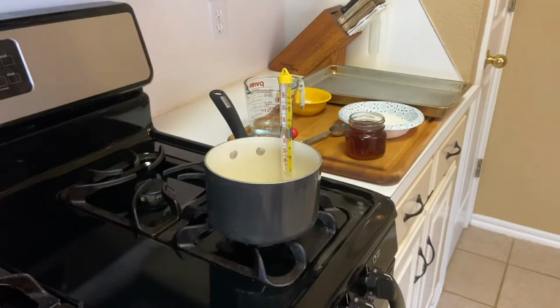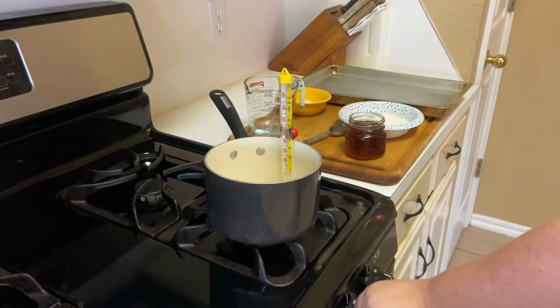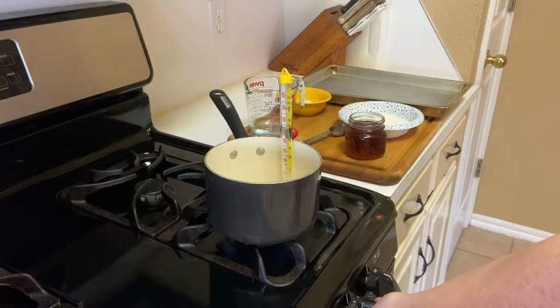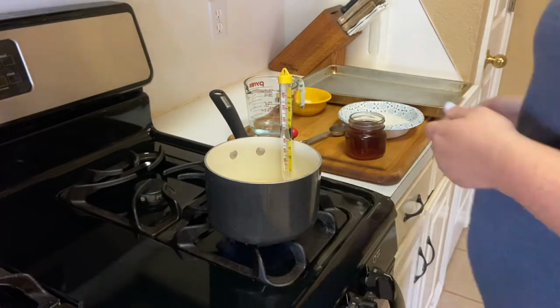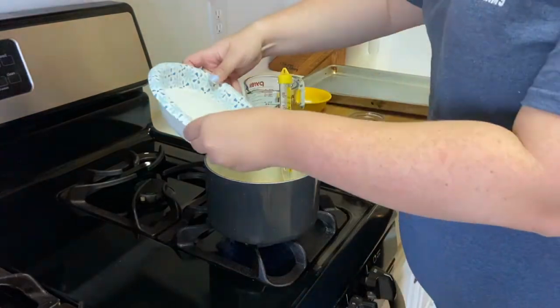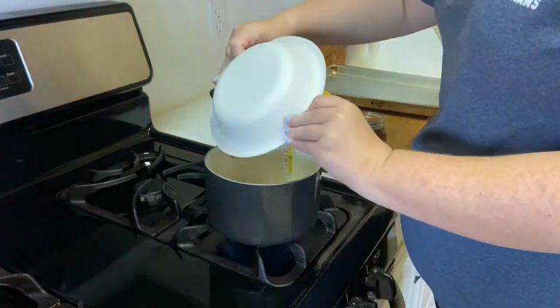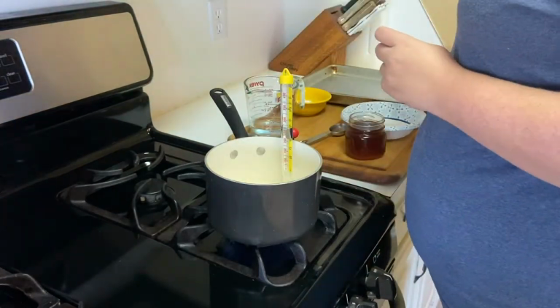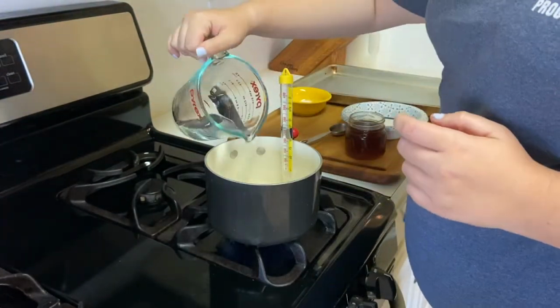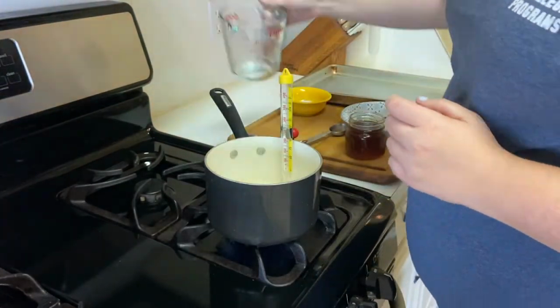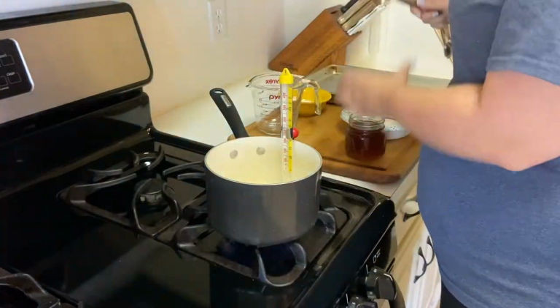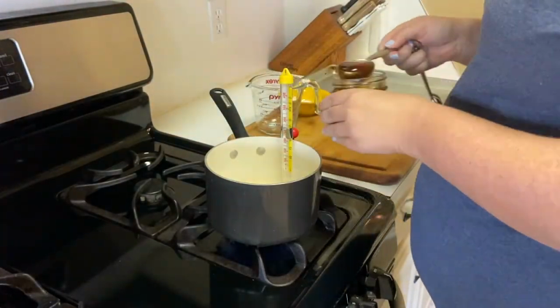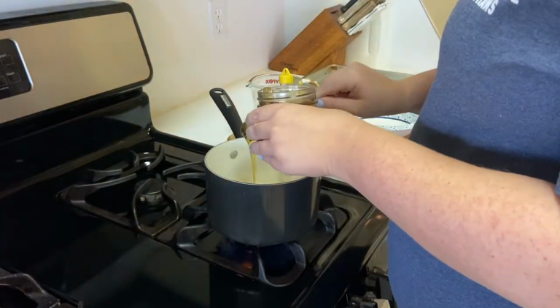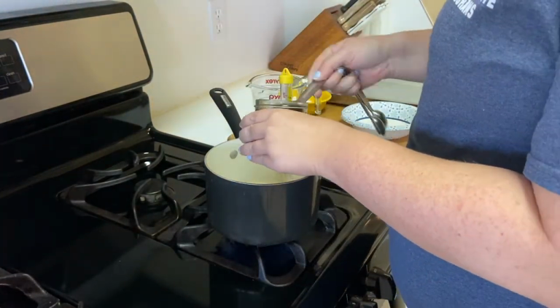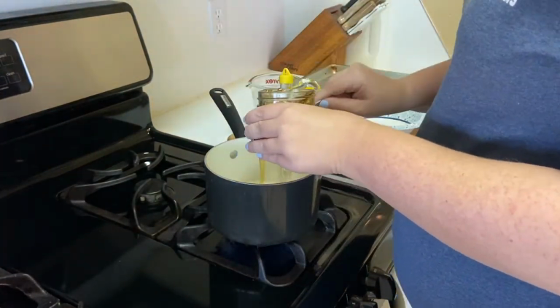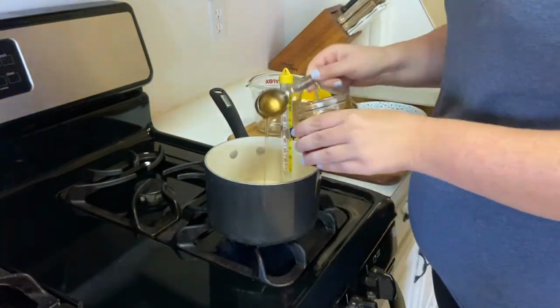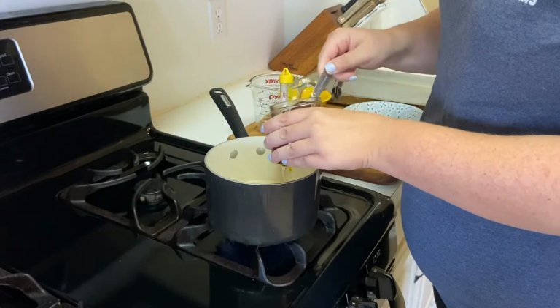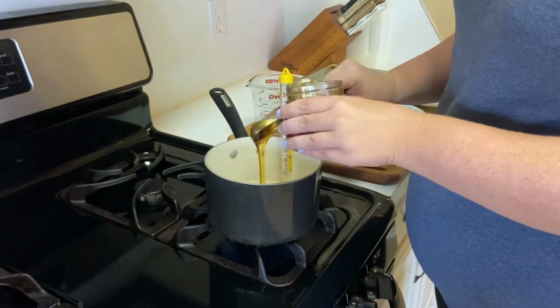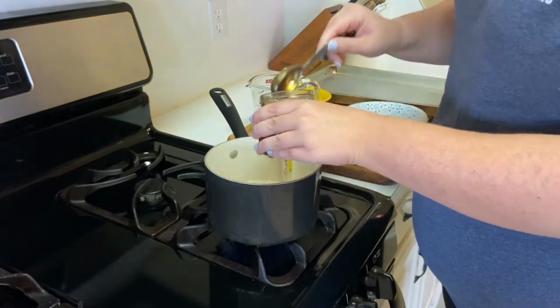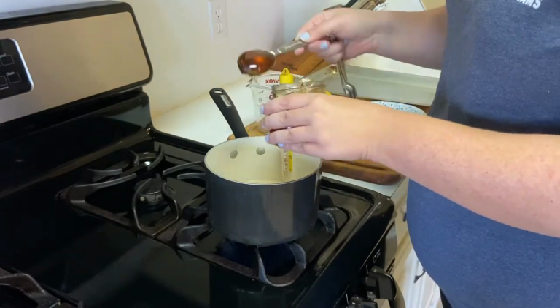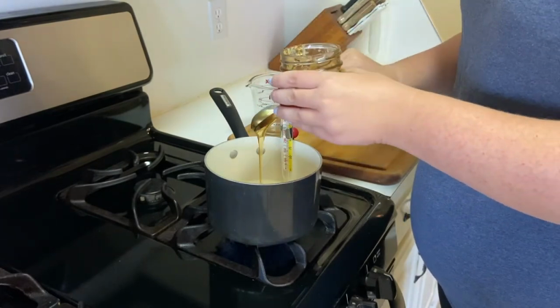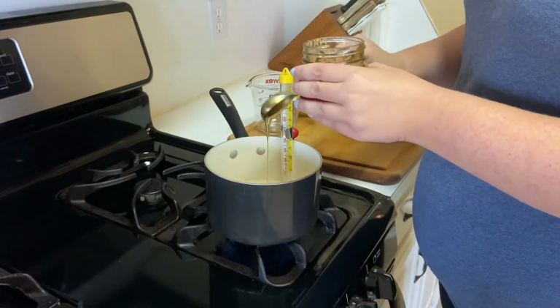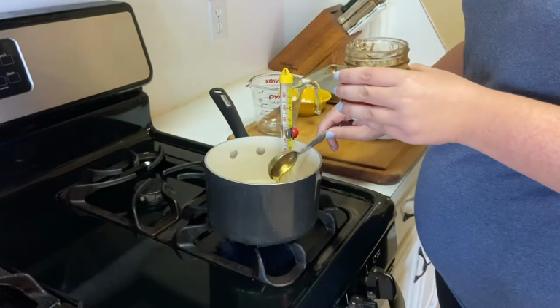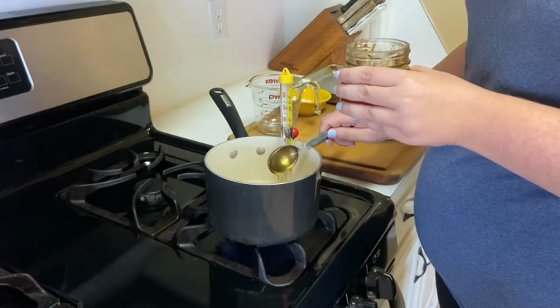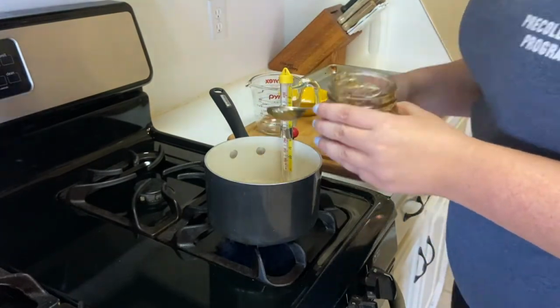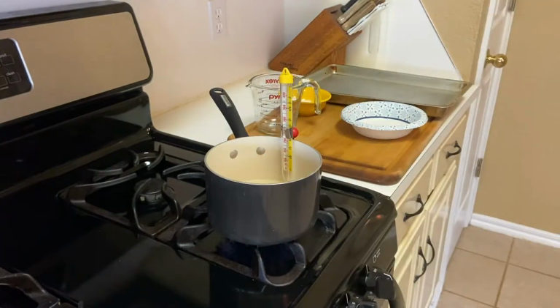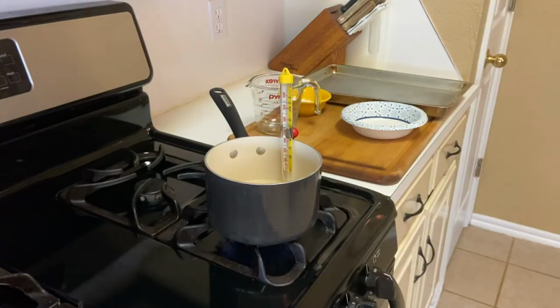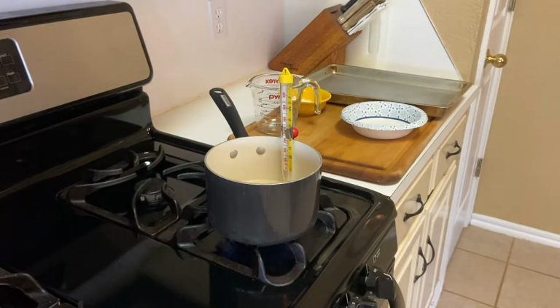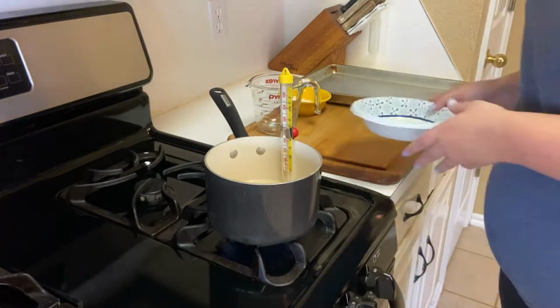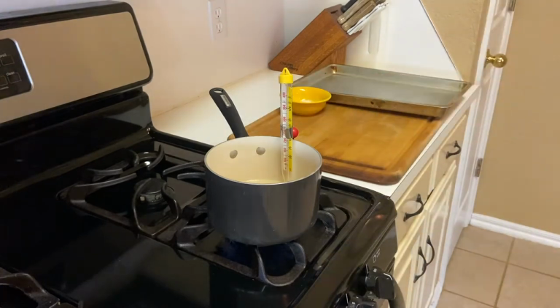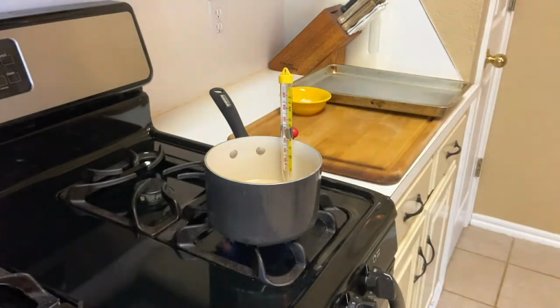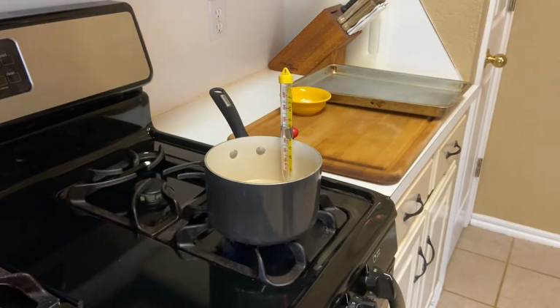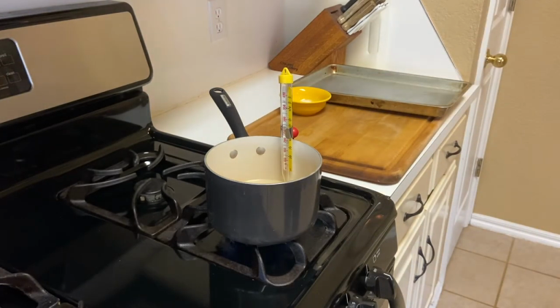All right, you're gonna mix your sugar, water, and honey. You do not have to mix the ingredients if you don't want to — in the saucepan, they'll kind of mix themselves as they boil.